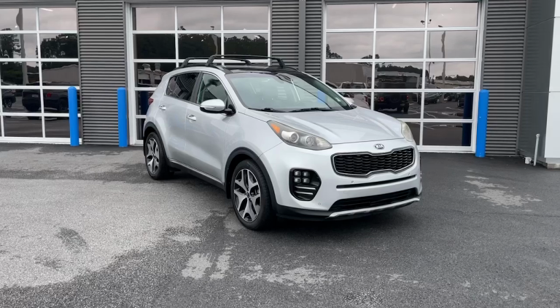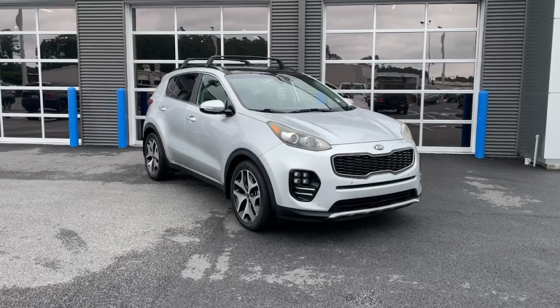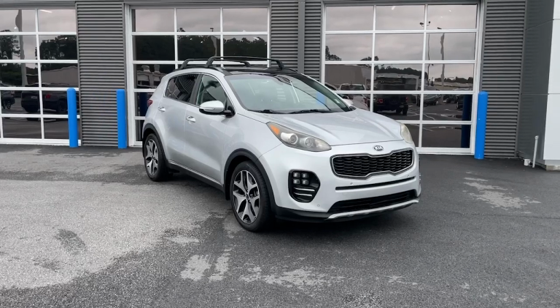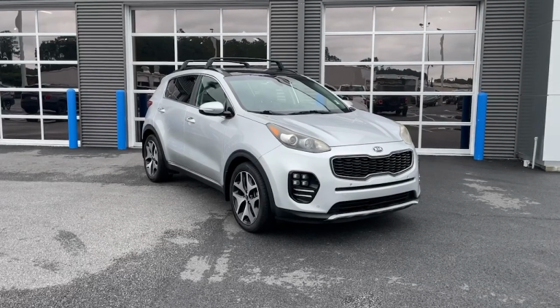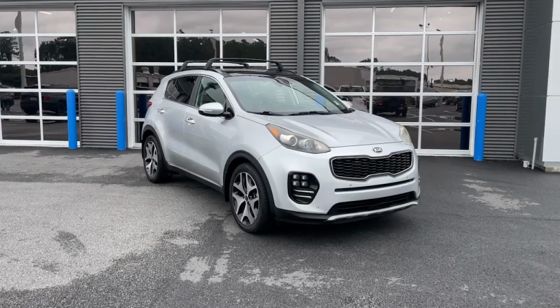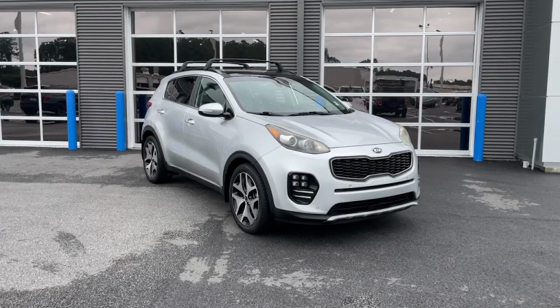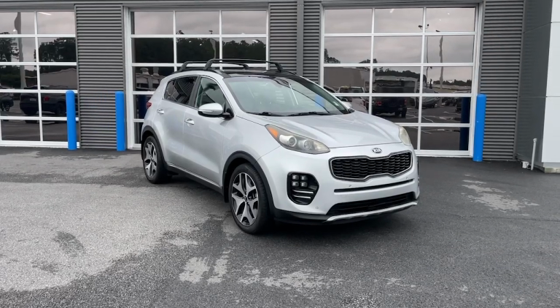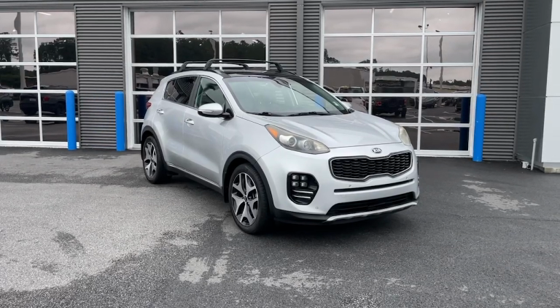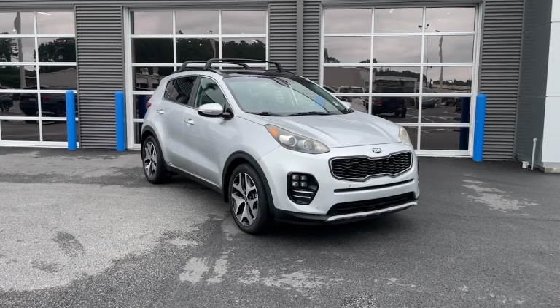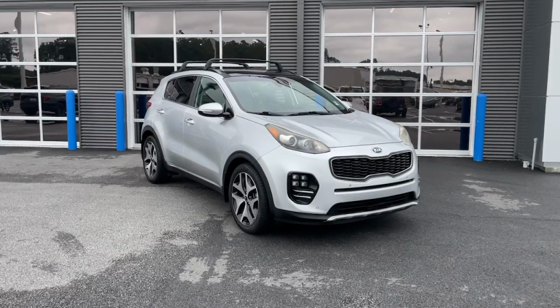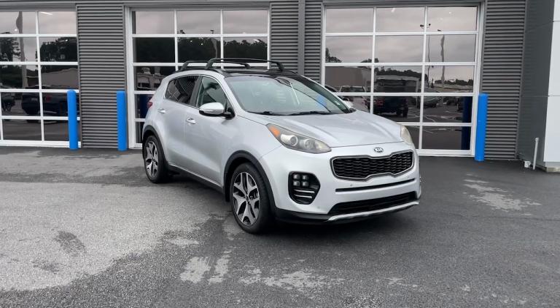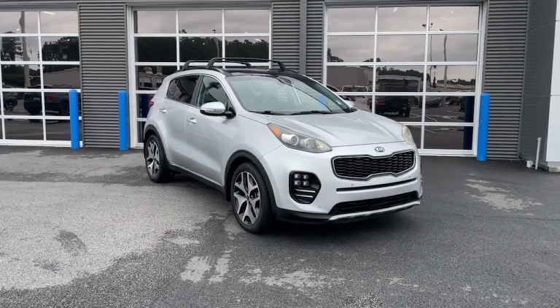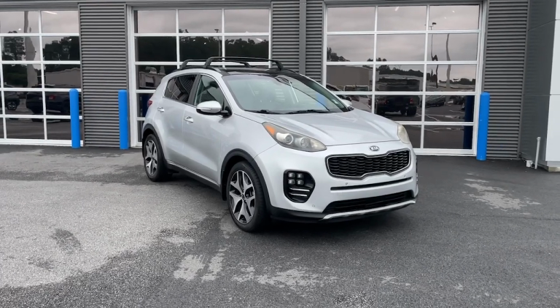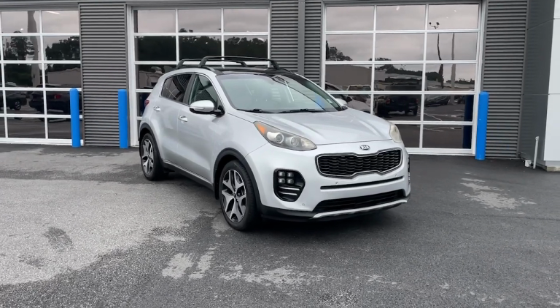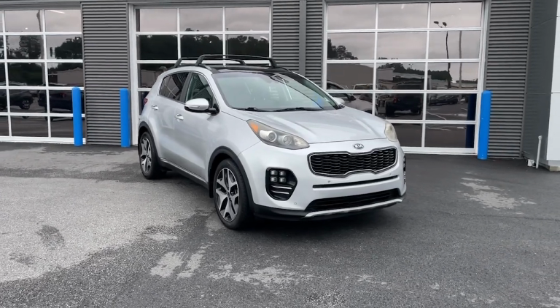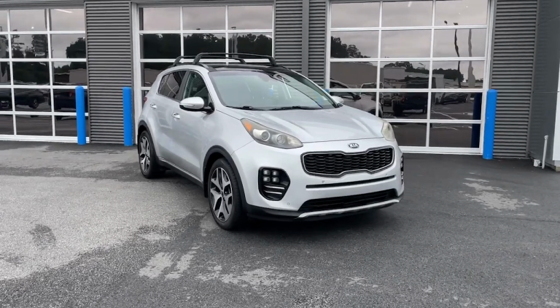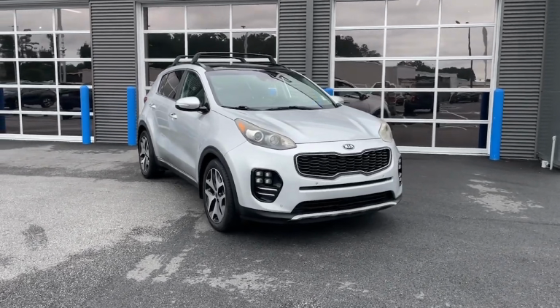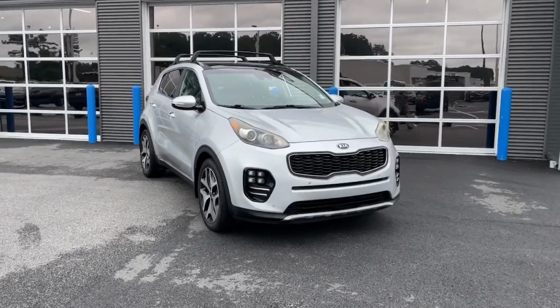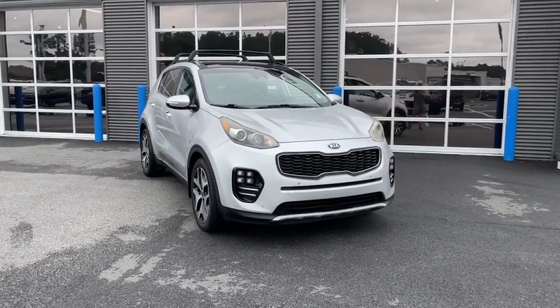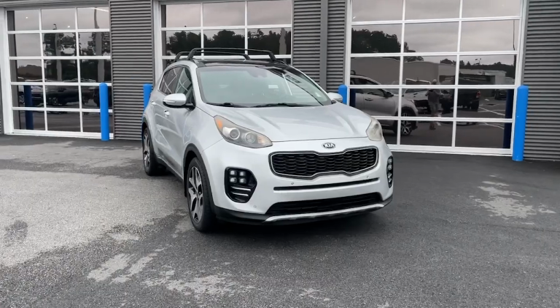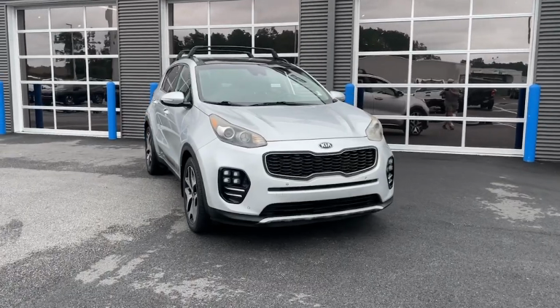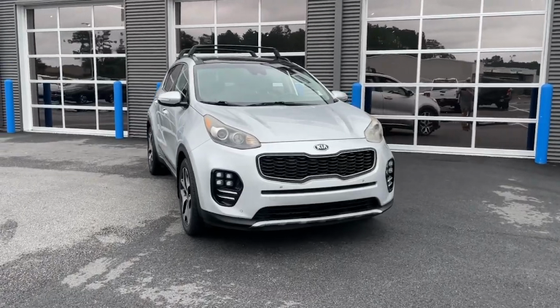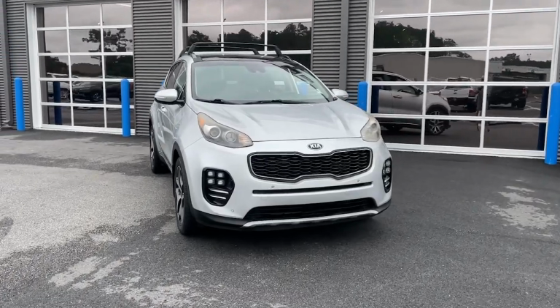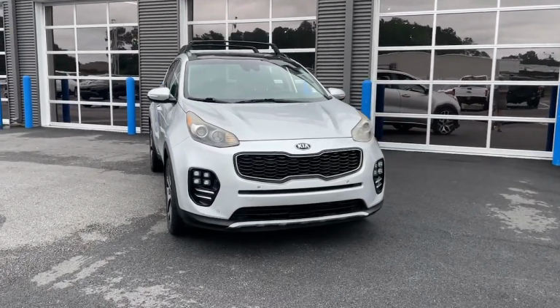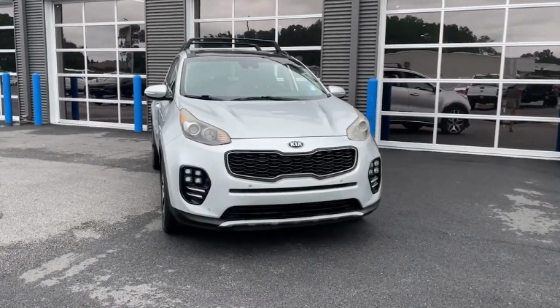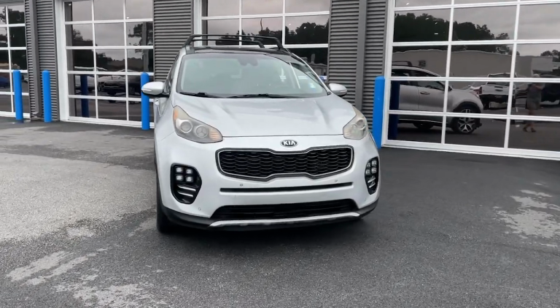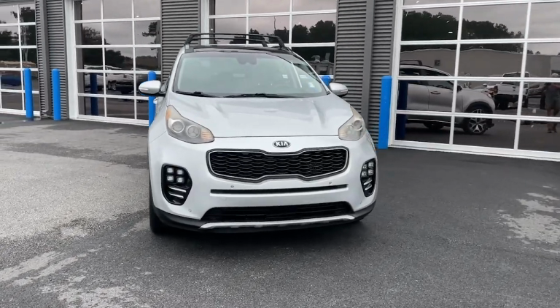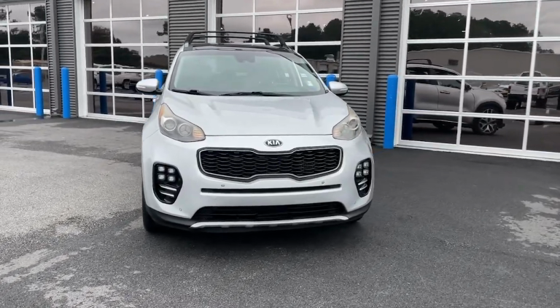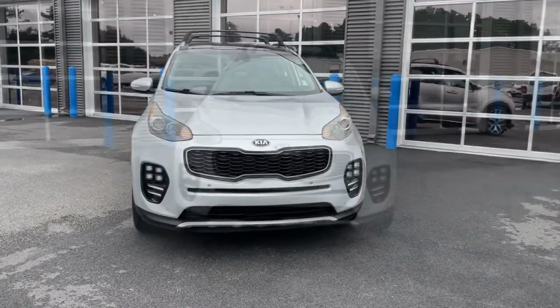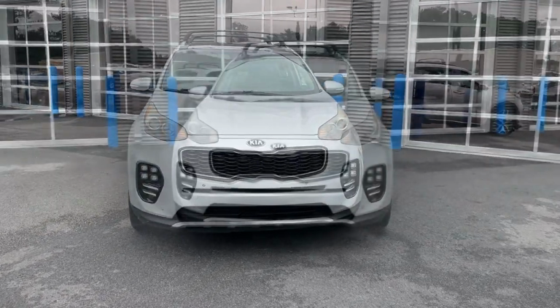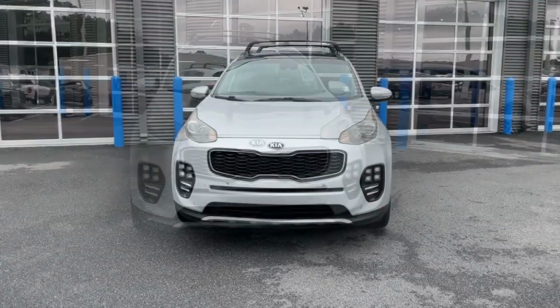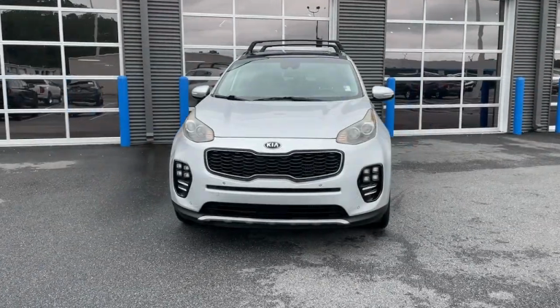Enjoy the view of this 2018 Kia Sportage. With less than 45,000 miles on the odometer, this vehicle provides excellent value.